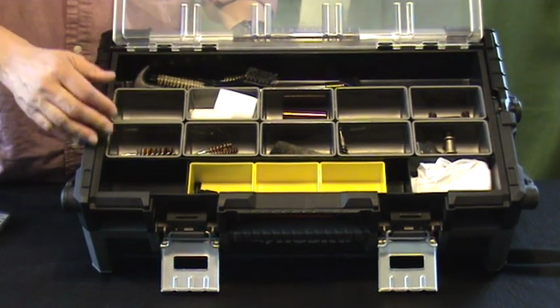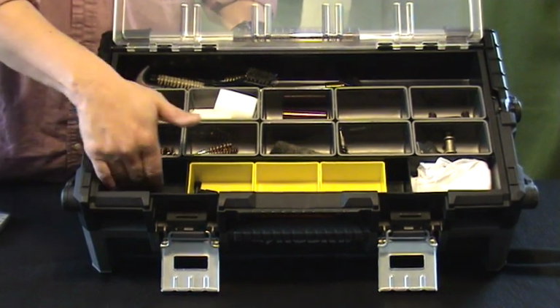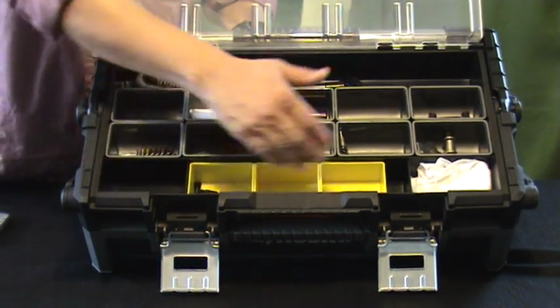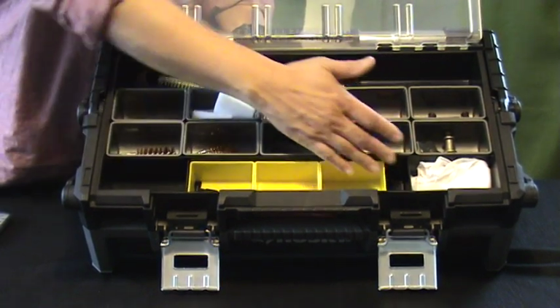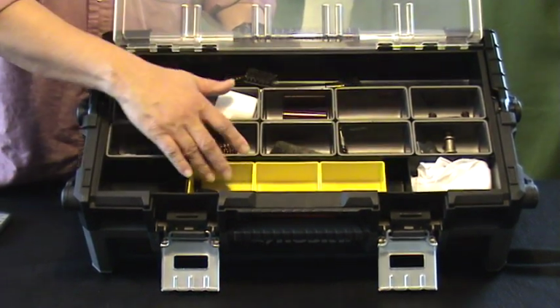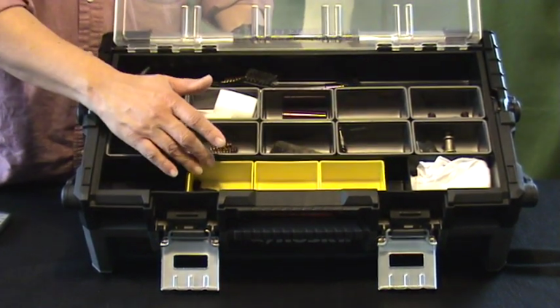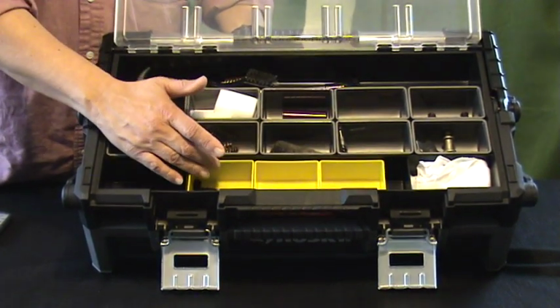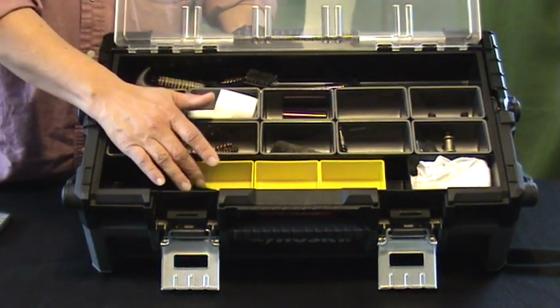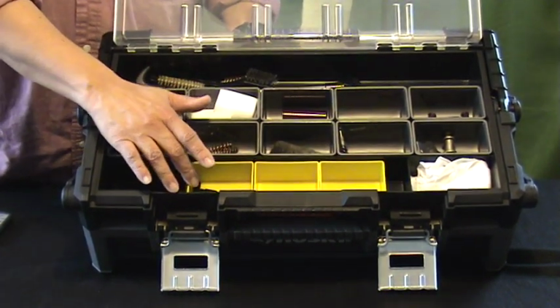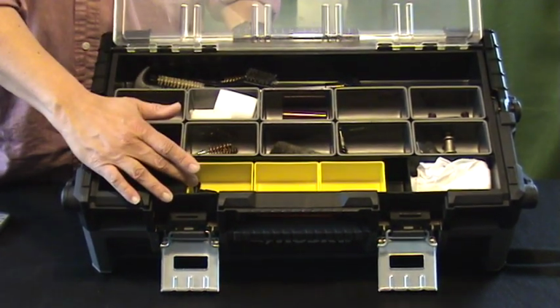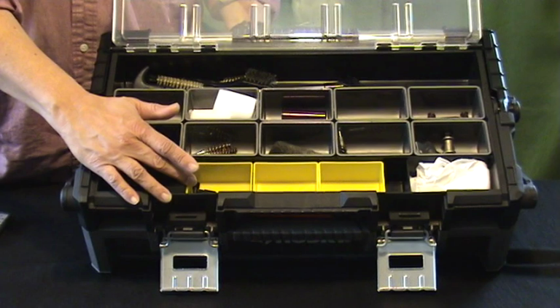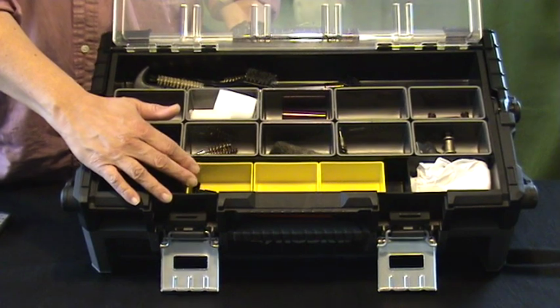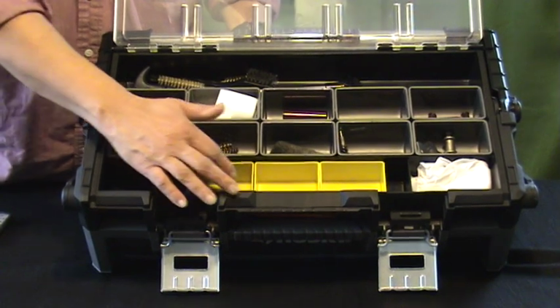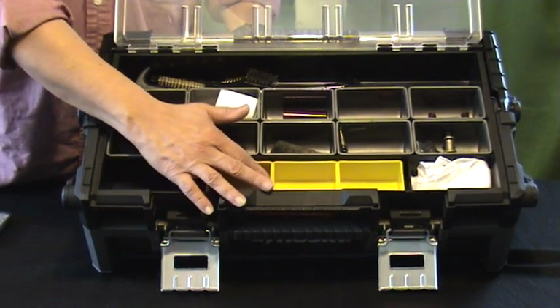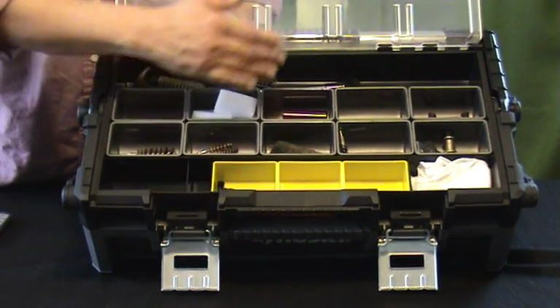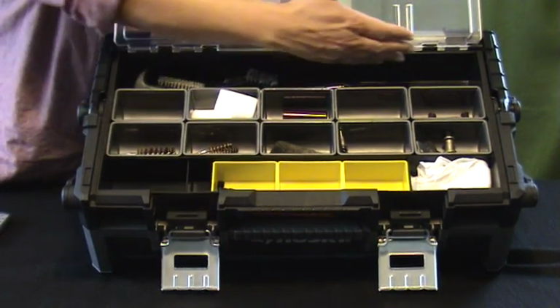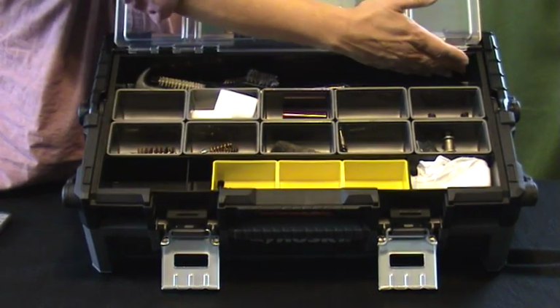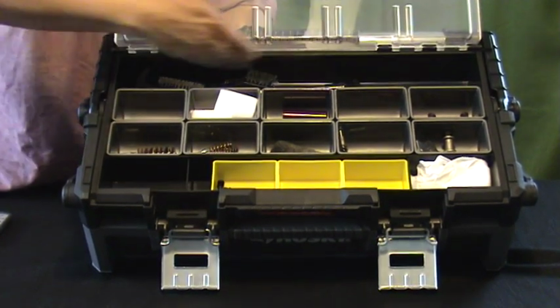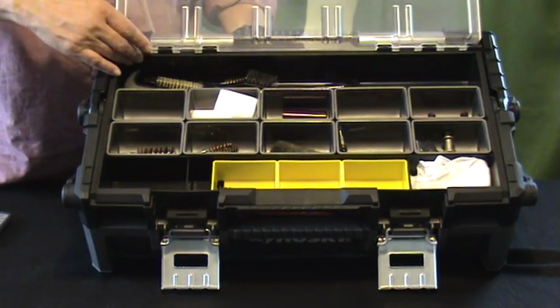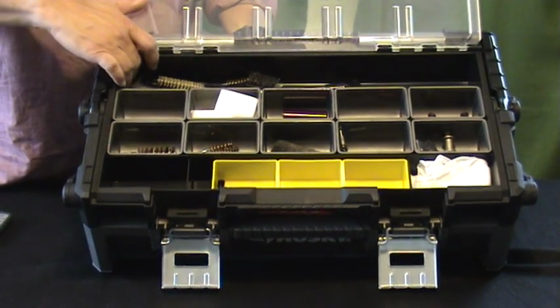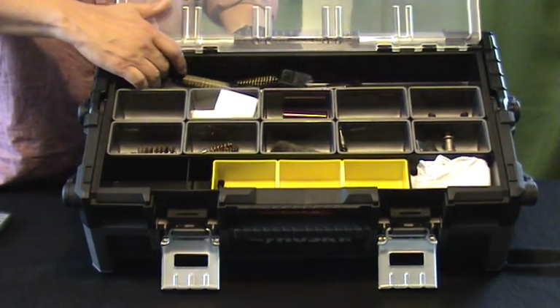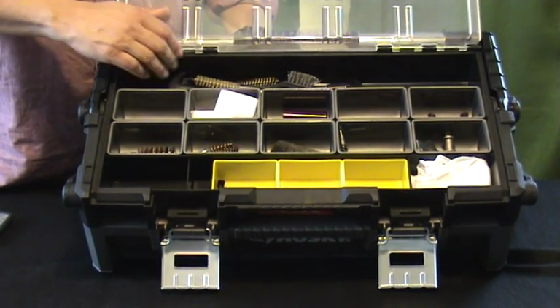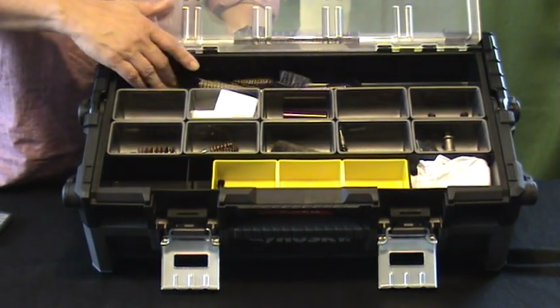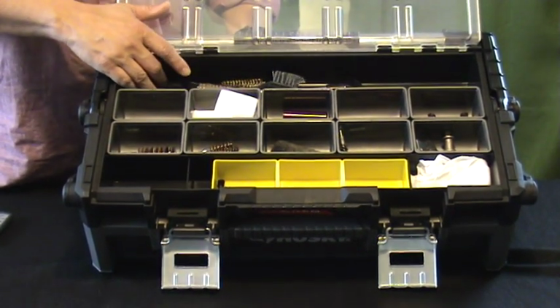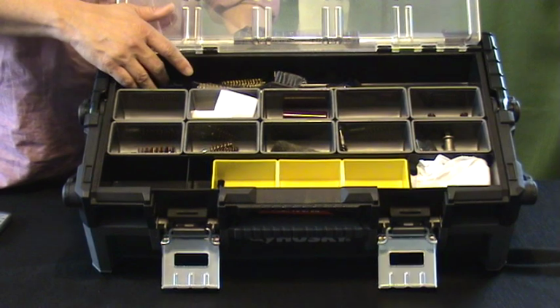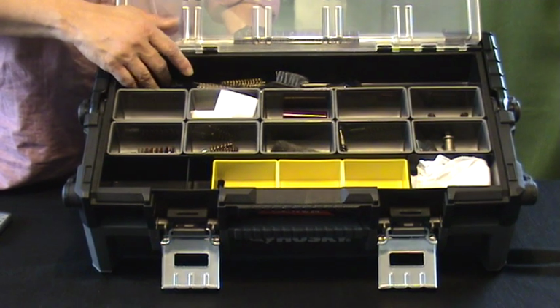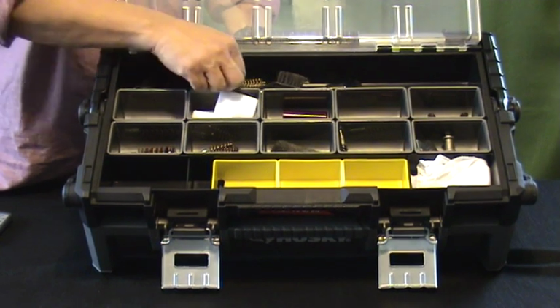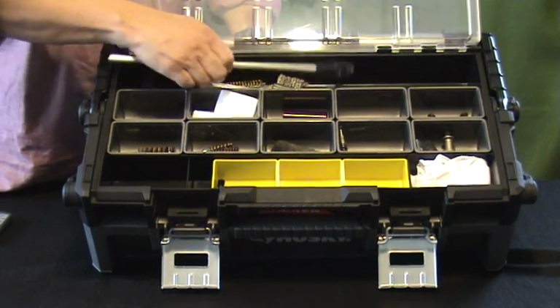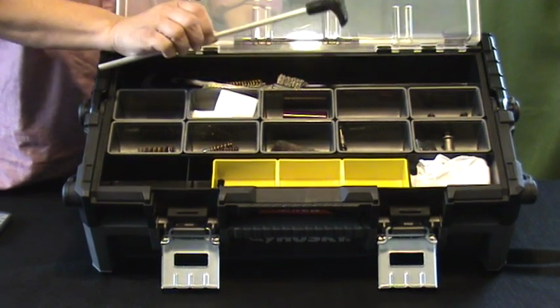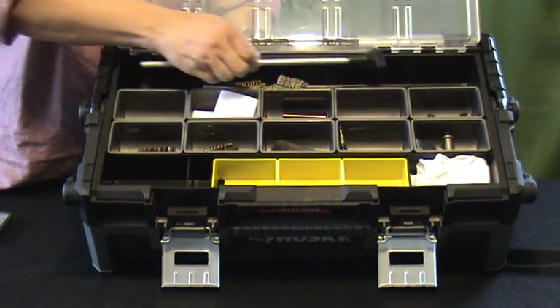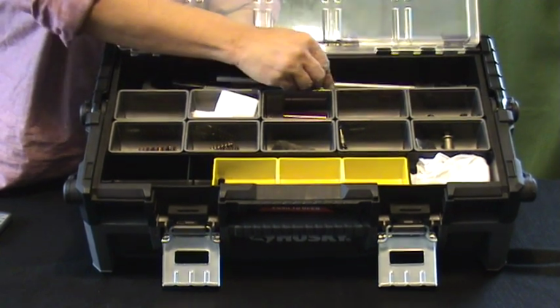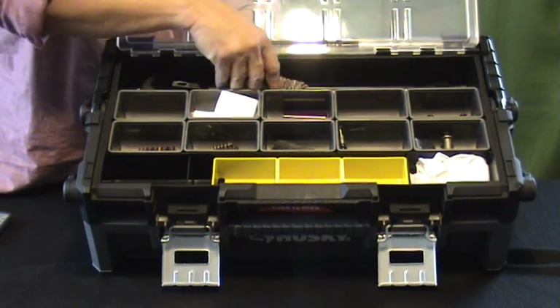It comes with cups enough to fill this area as well. This area was open — that's why these yellow cups are here. The yellow cups are from my old organizer because I wanted this extra space from one end to the other for things like rods and so forth.